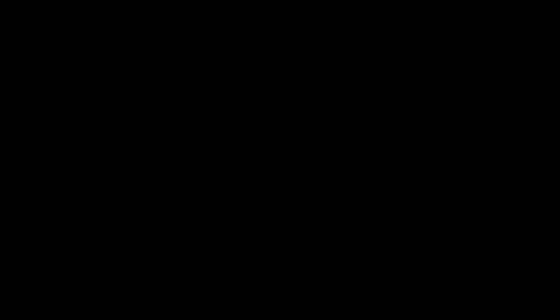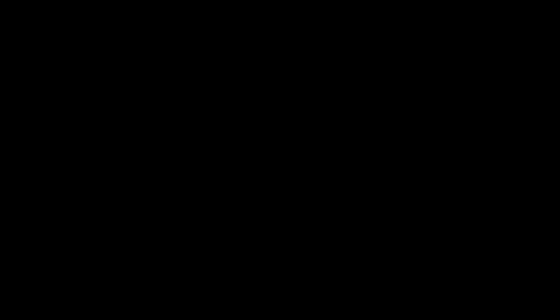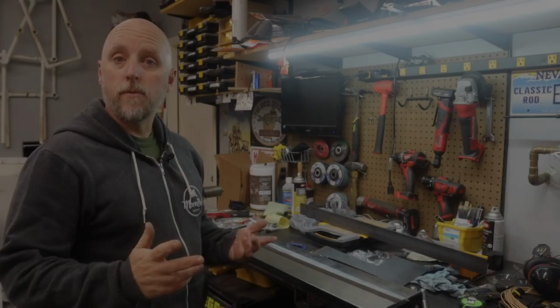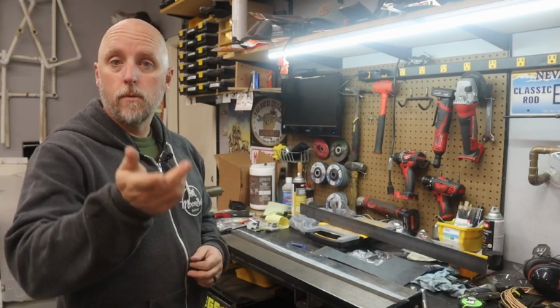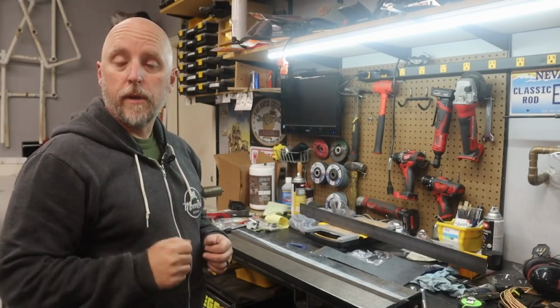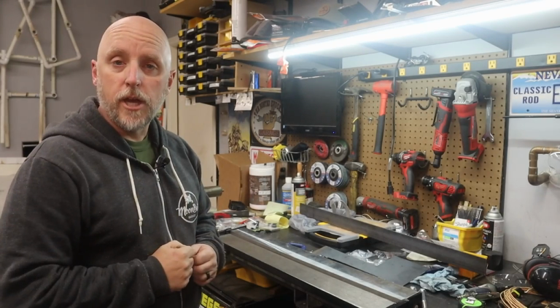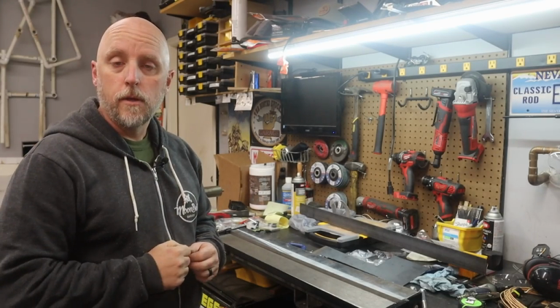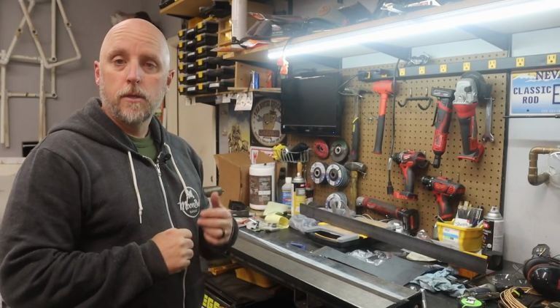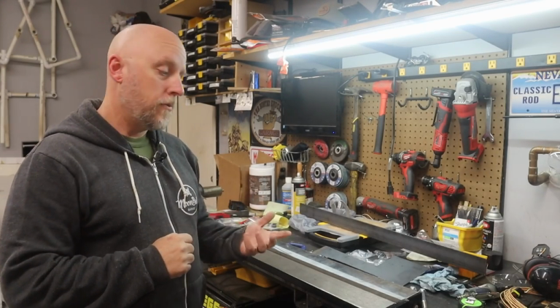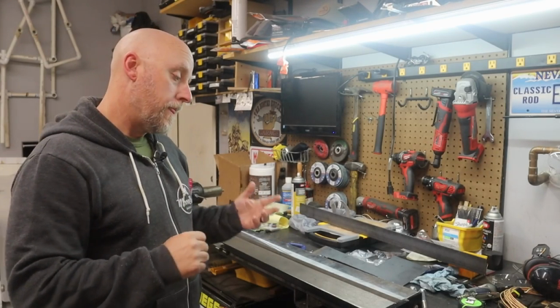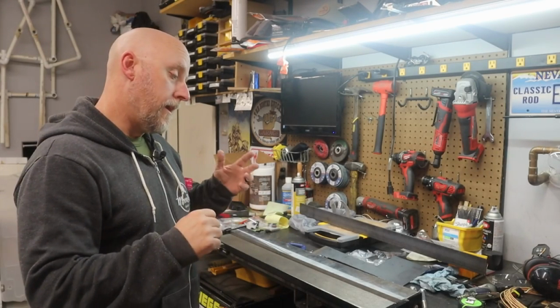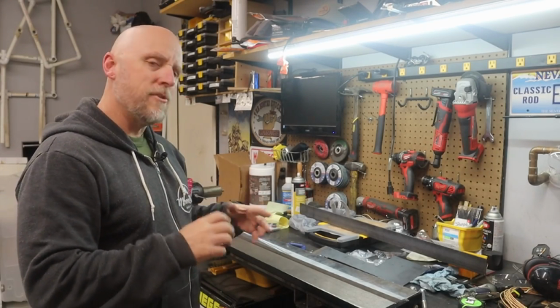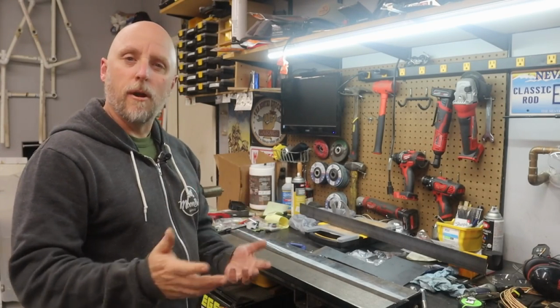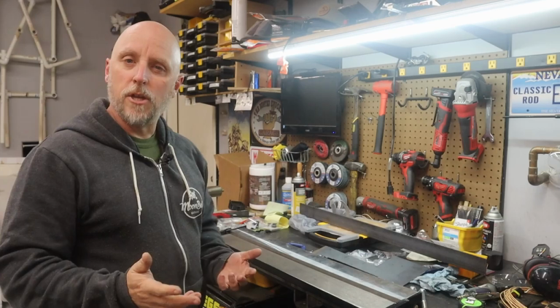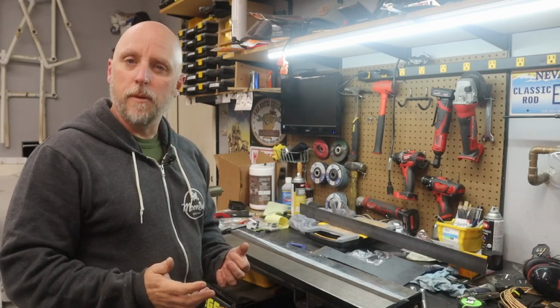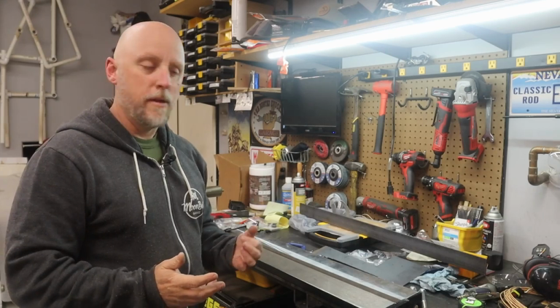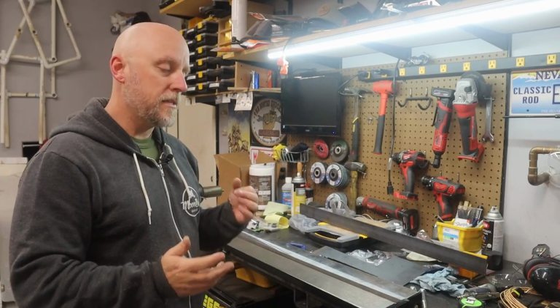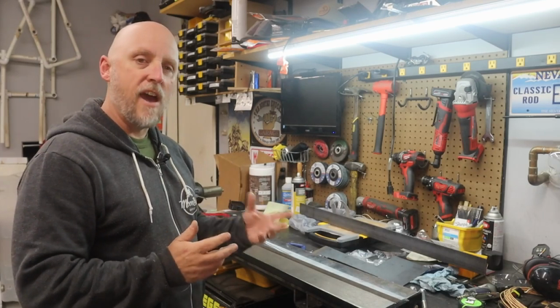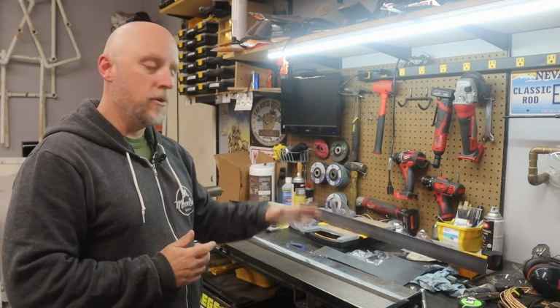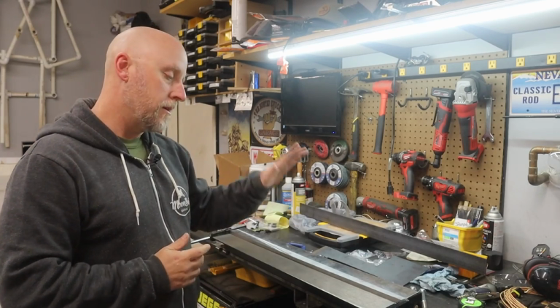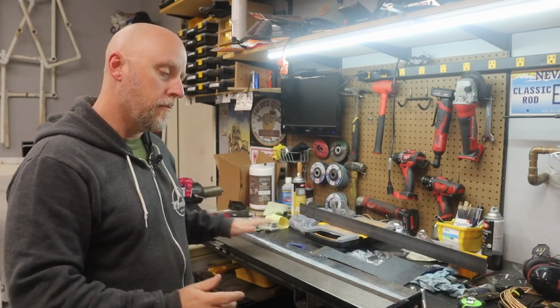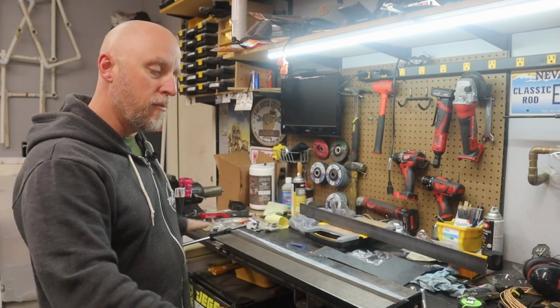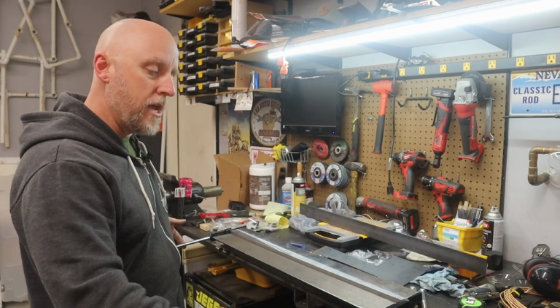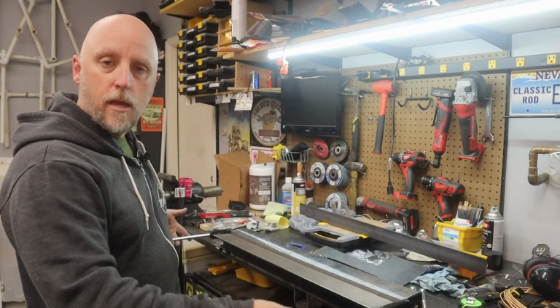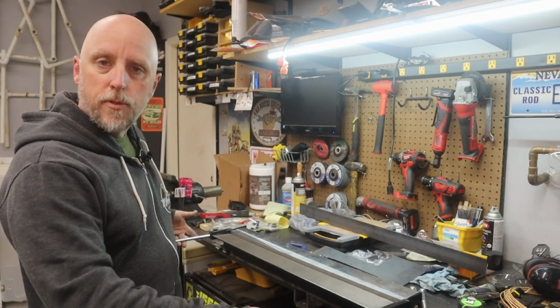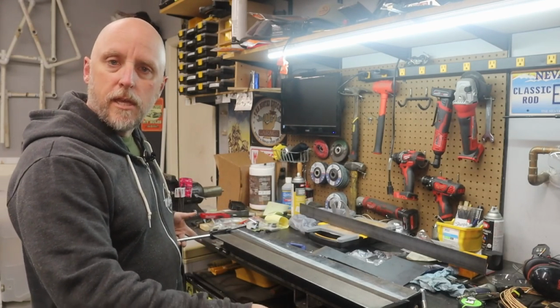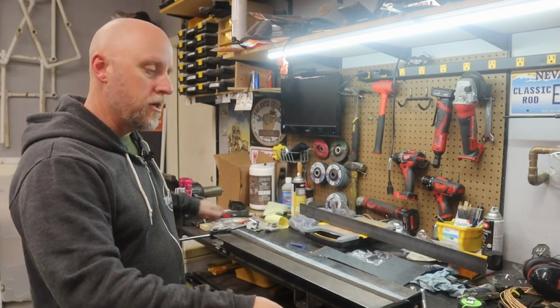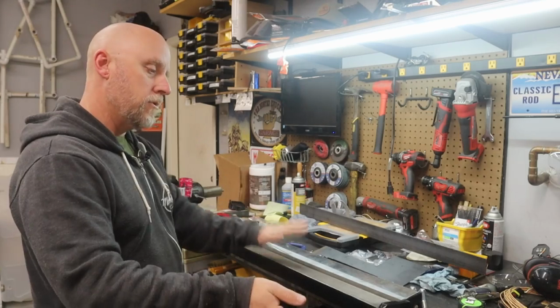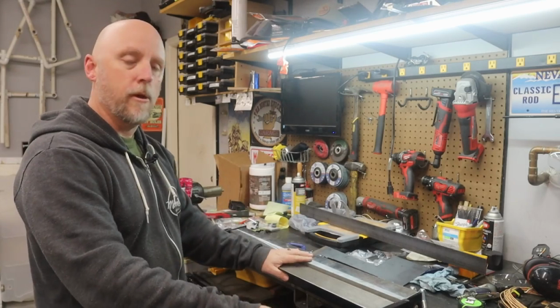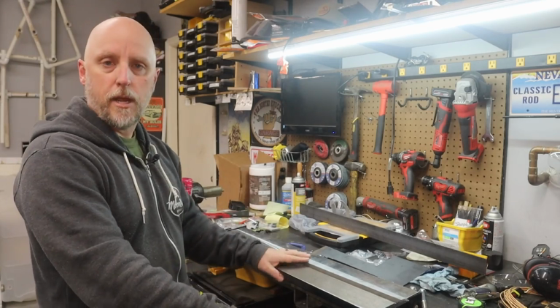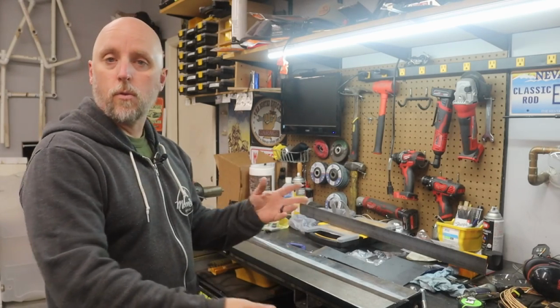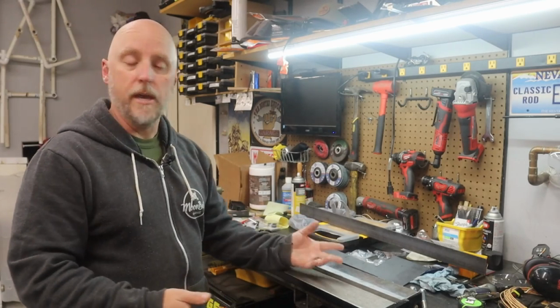What's going on everyone? Welcome back to the channel. So I have a sheet metal project coming up that is going to have me using my Harbor Freight 30 inch sheet metal brake quite a bit.